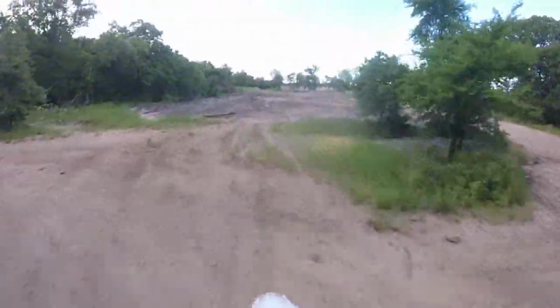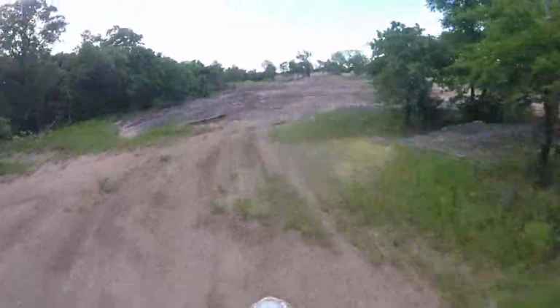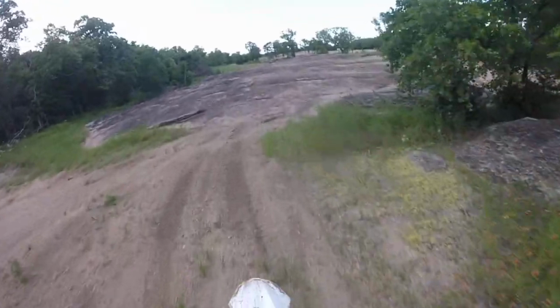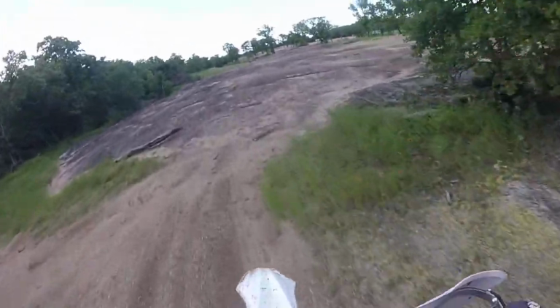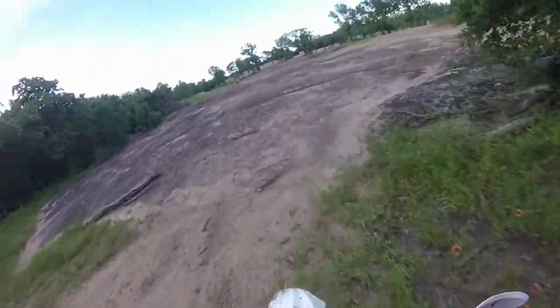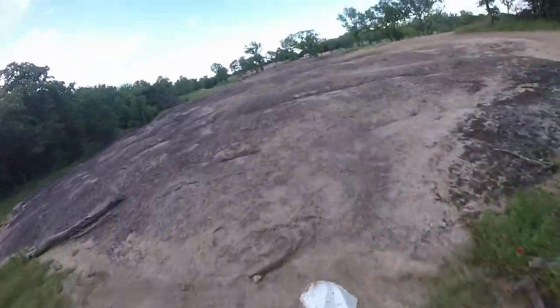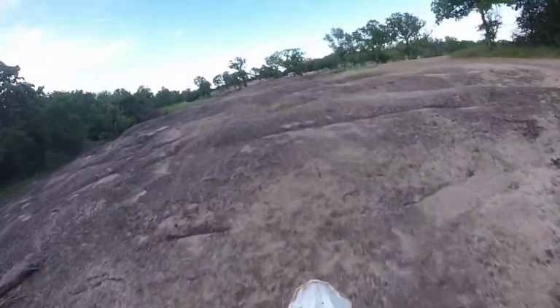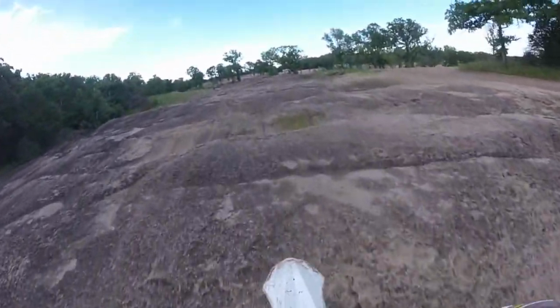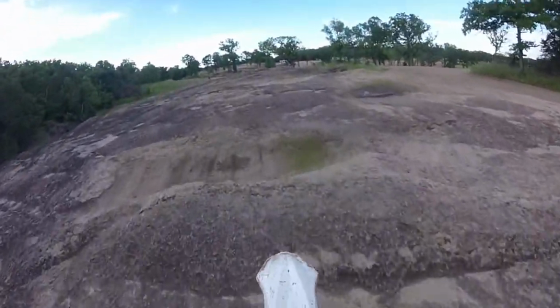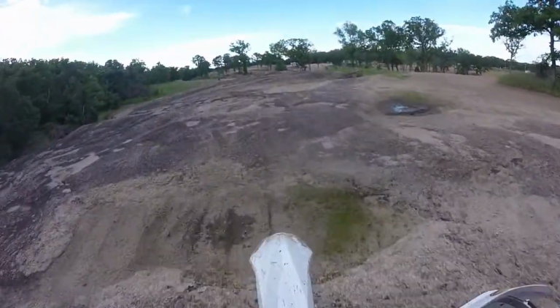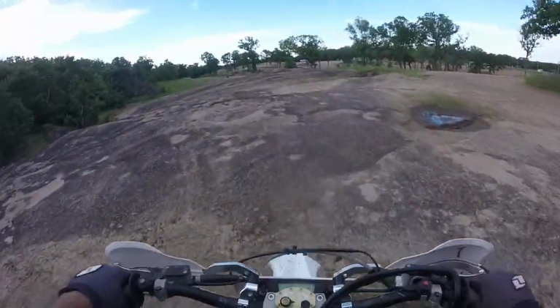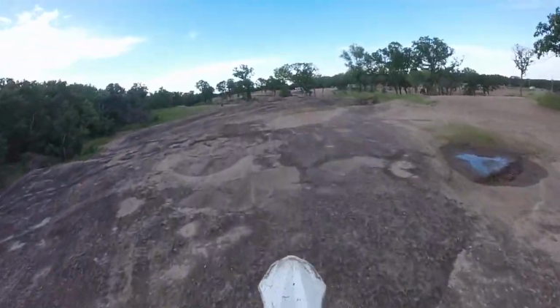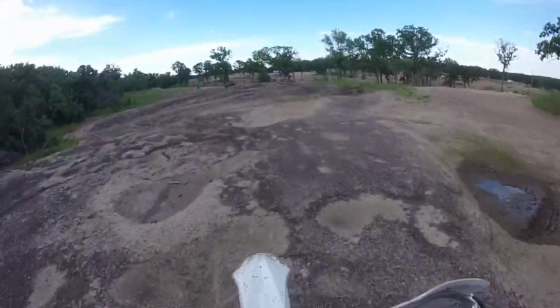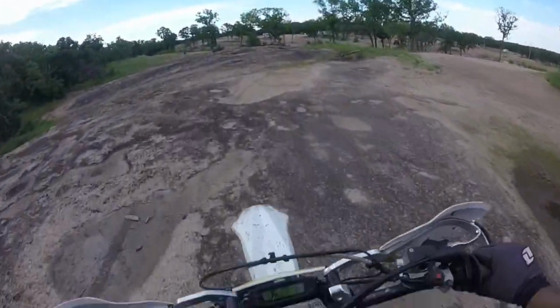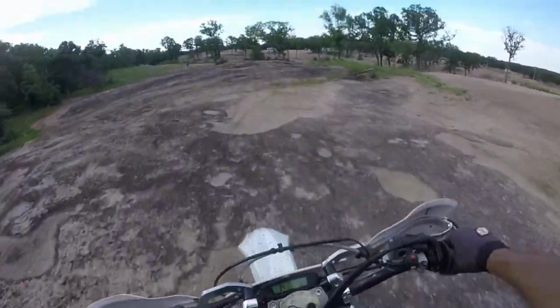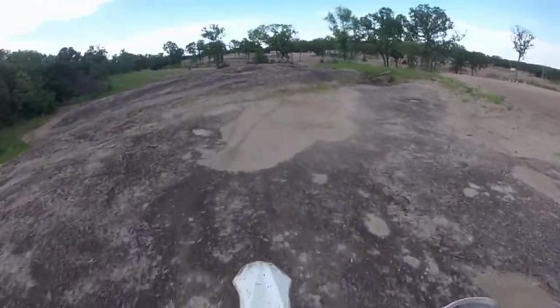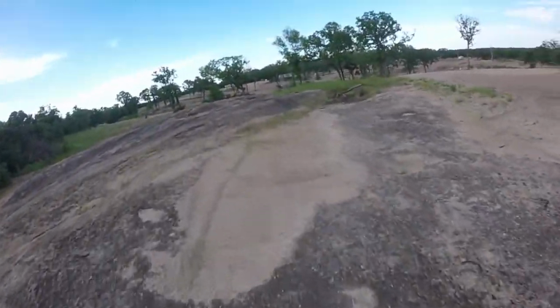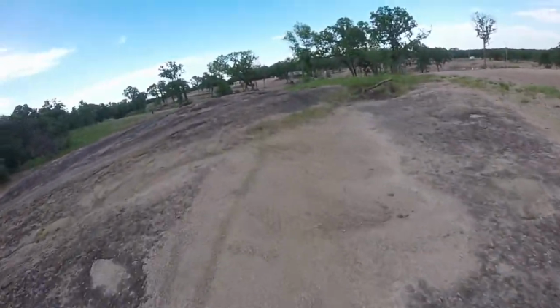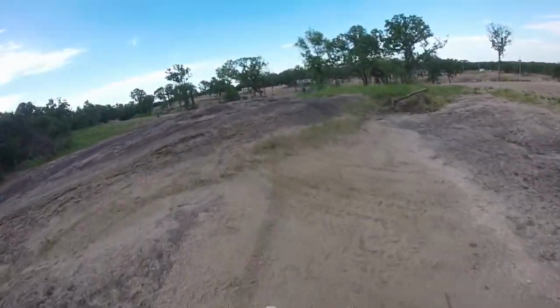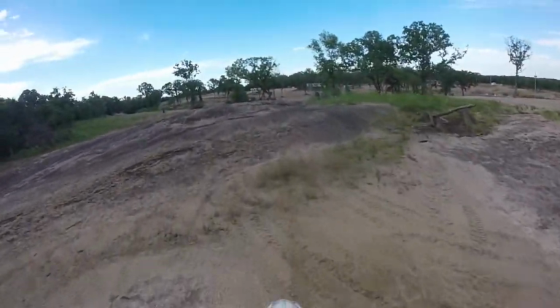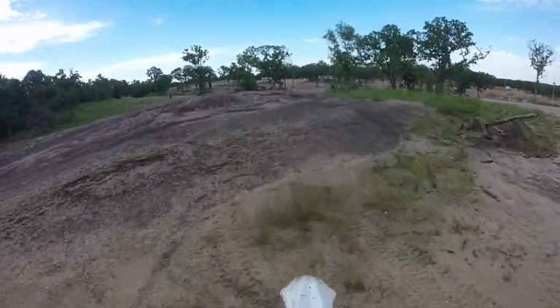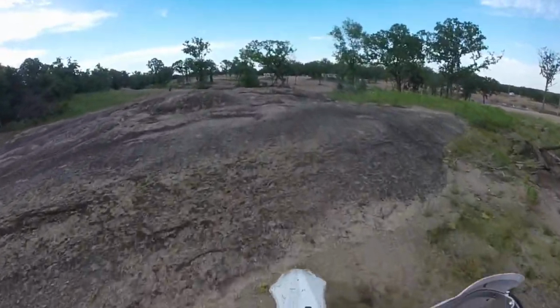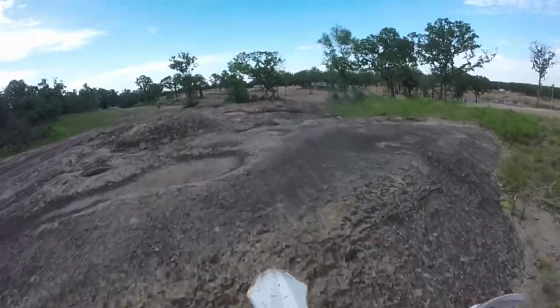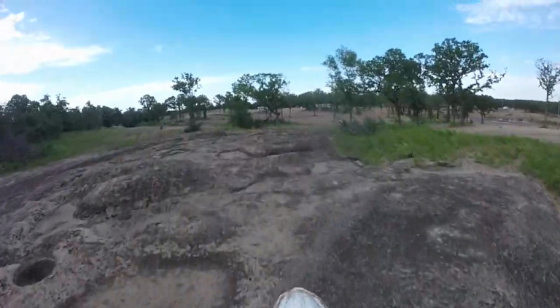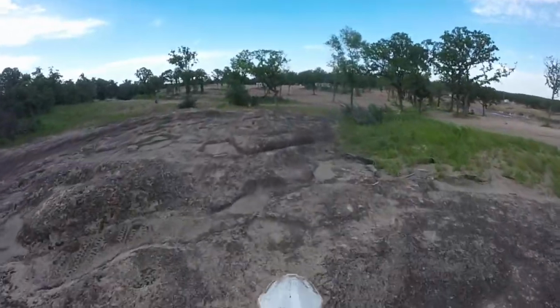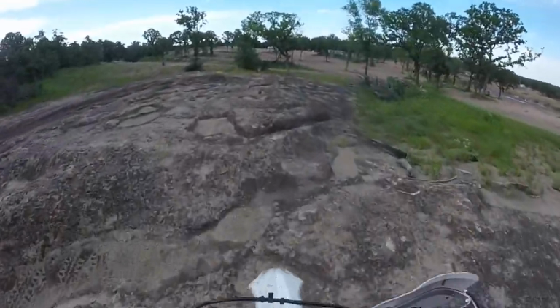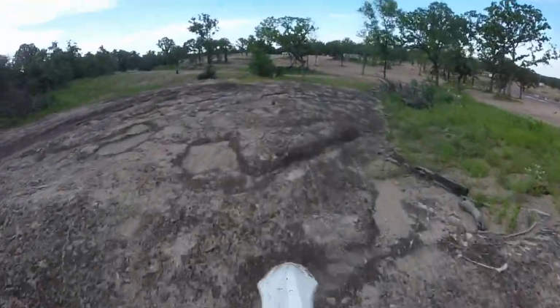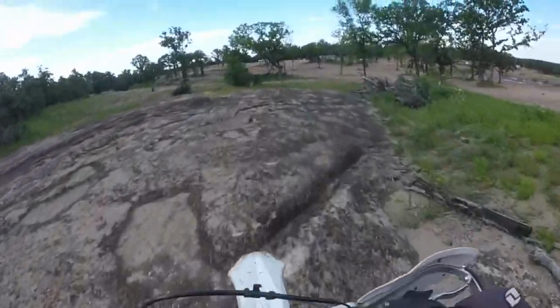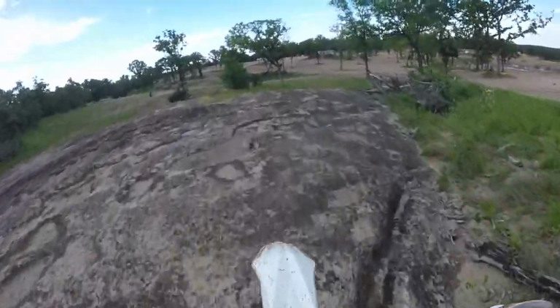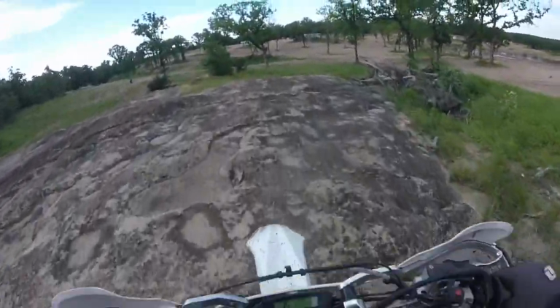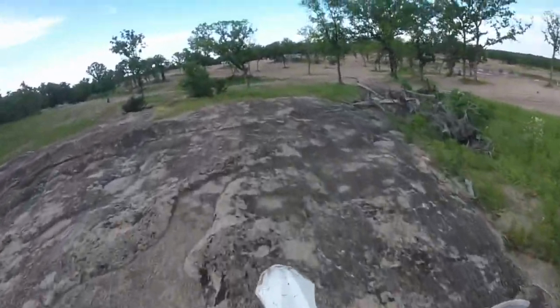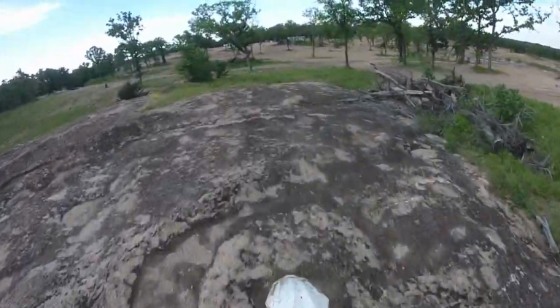Alright, good at the mound. It is kind of choppy across the top, so you've got to be careful.